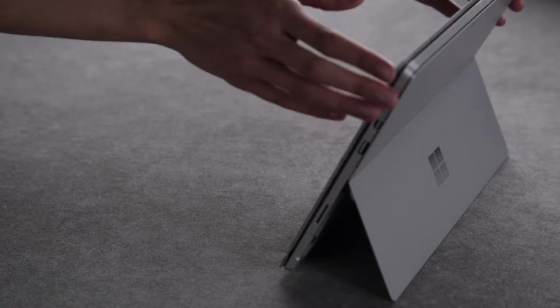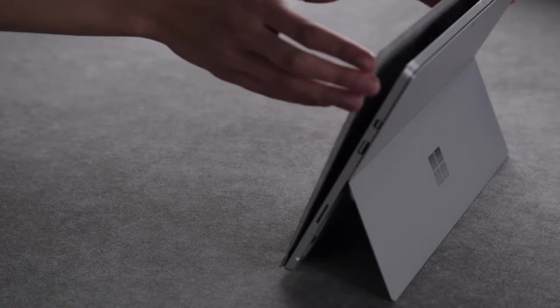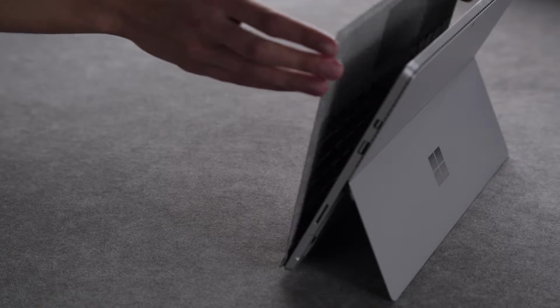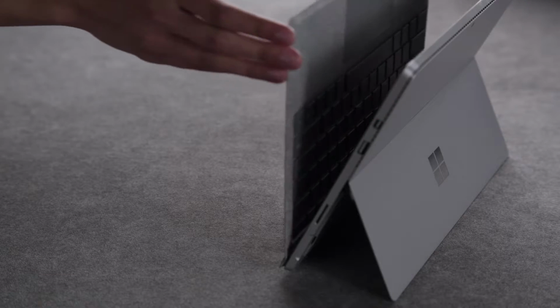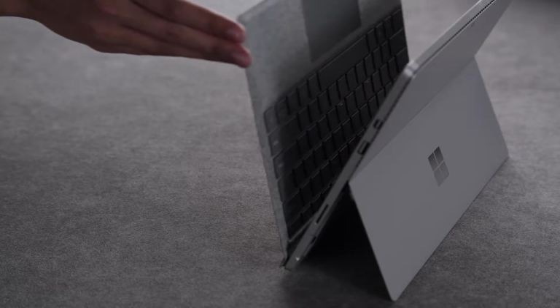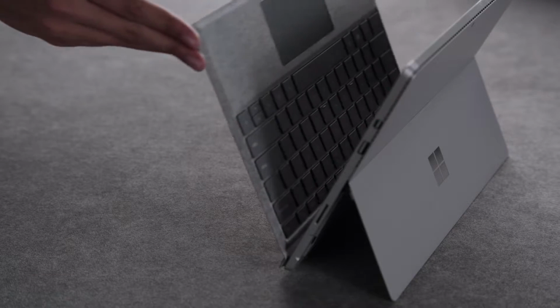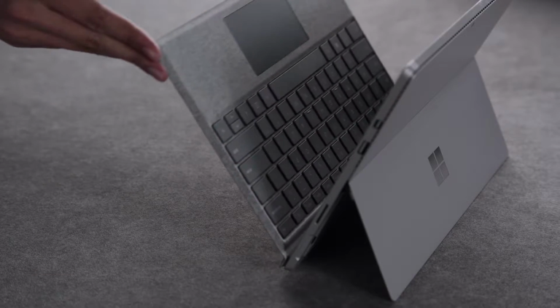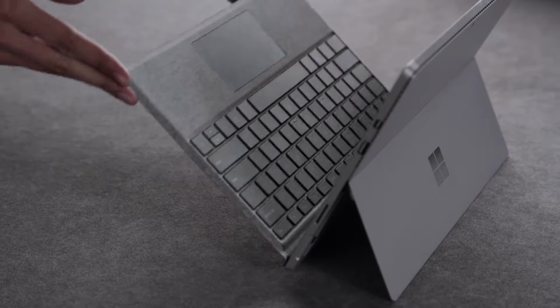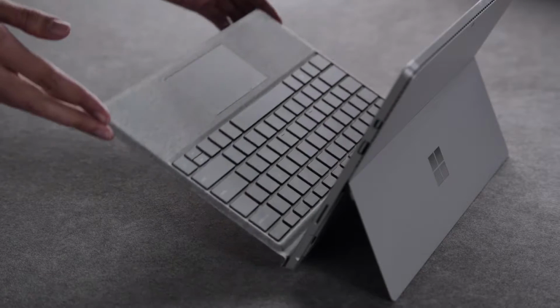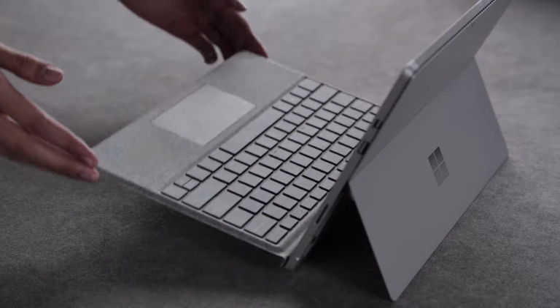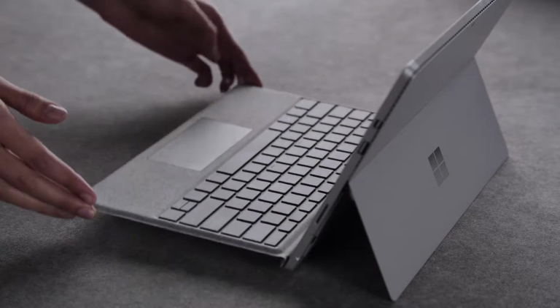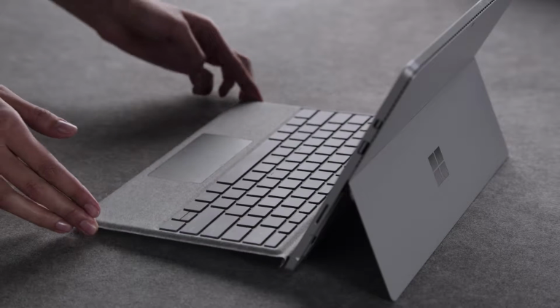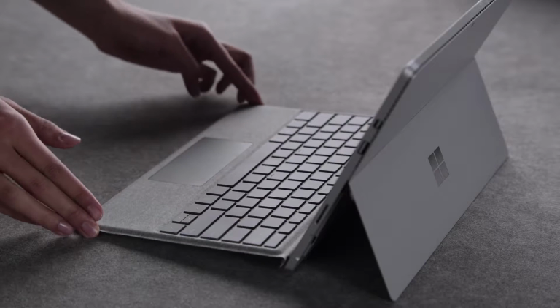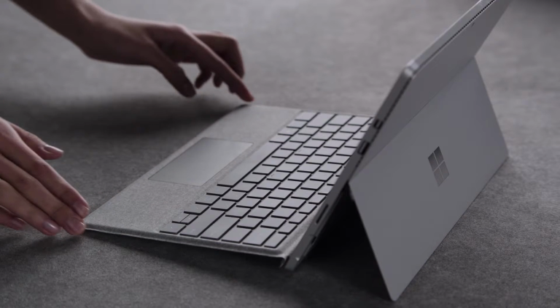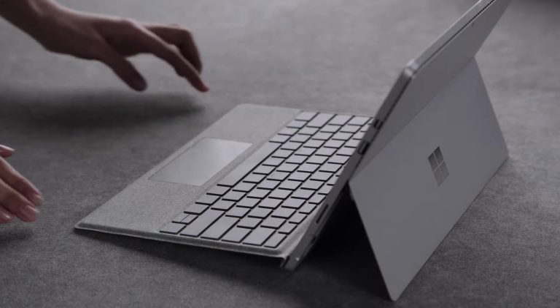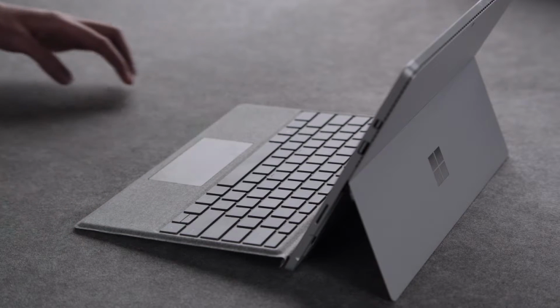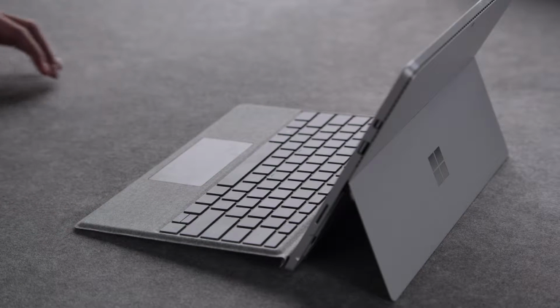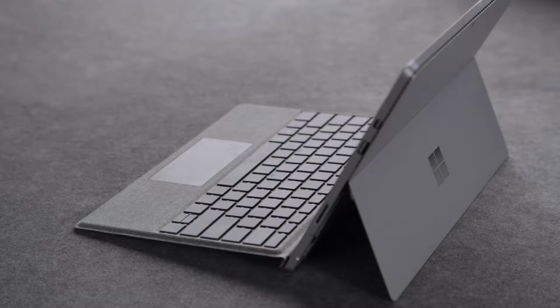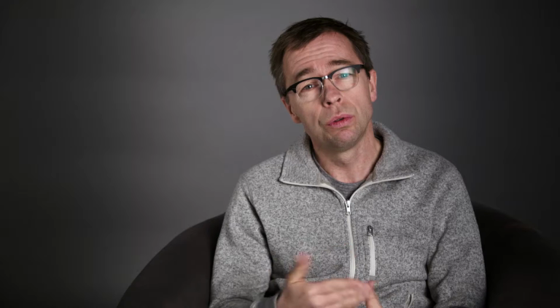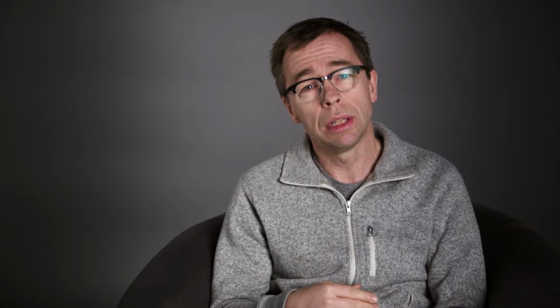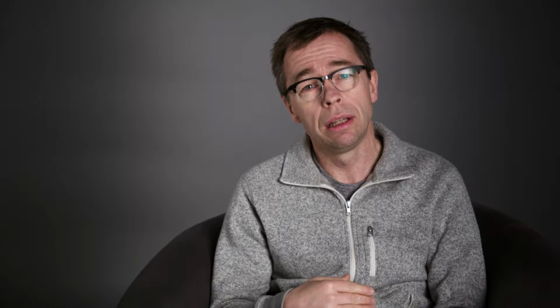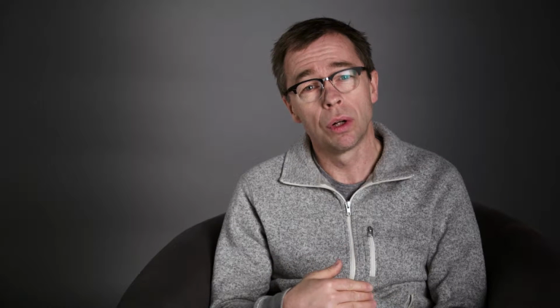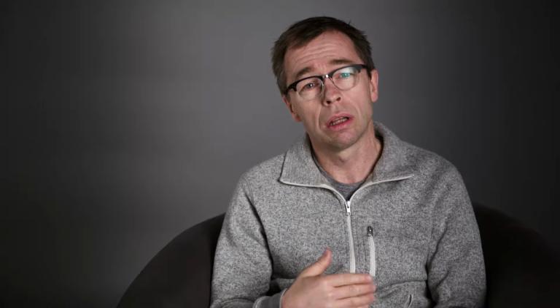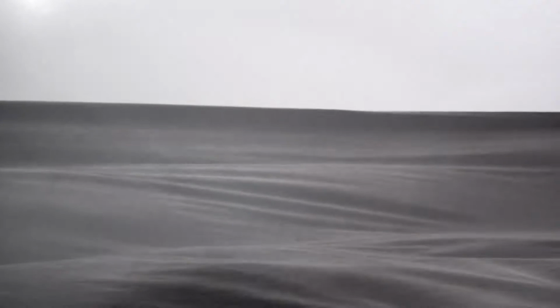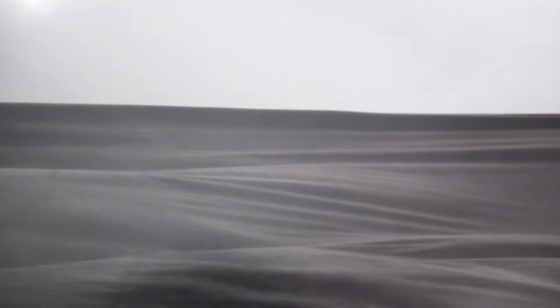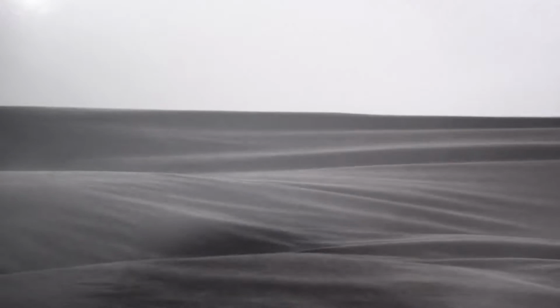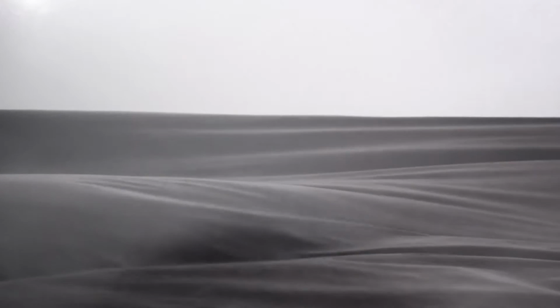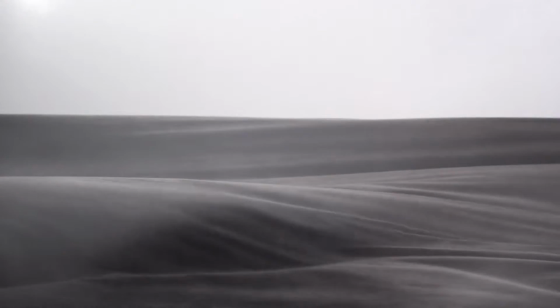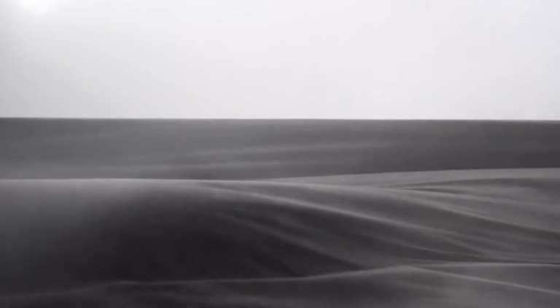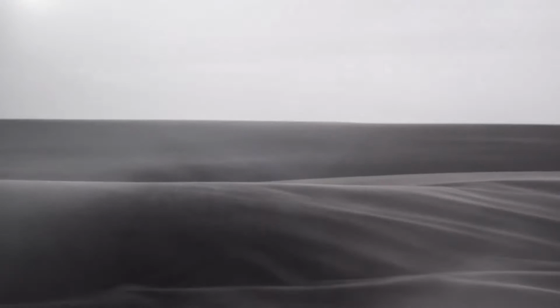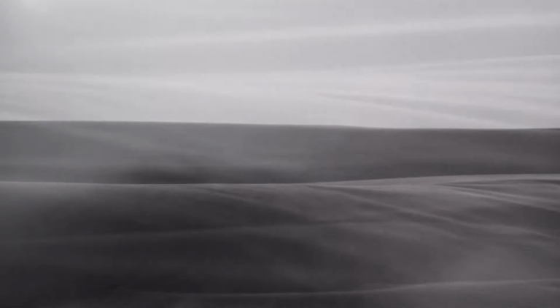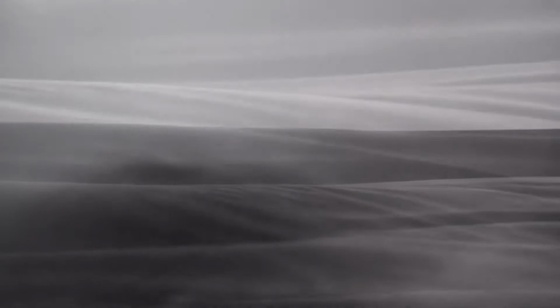The signature Type Cover that we are launching really started out as an exploration — who in the world of materials is really top of the line?